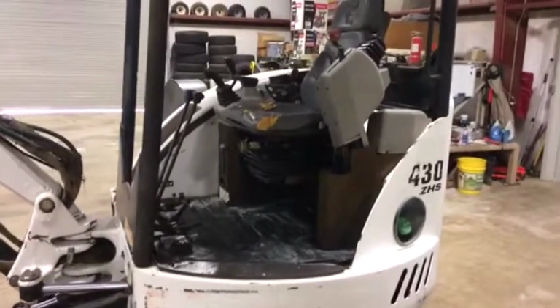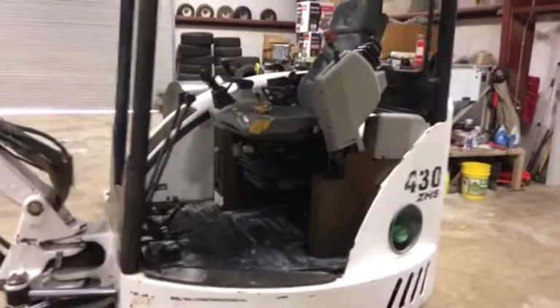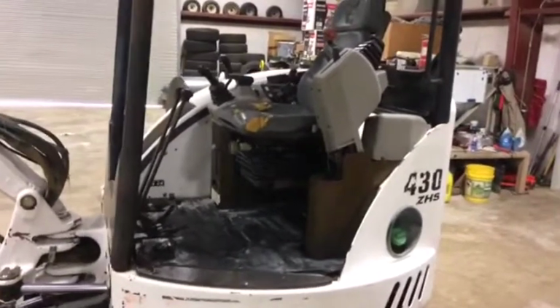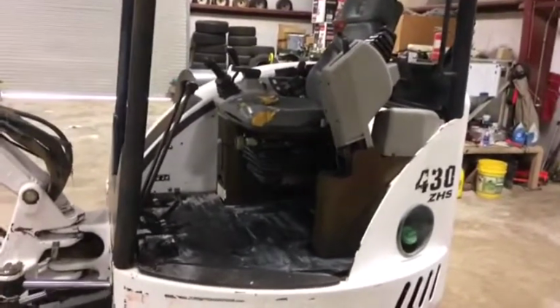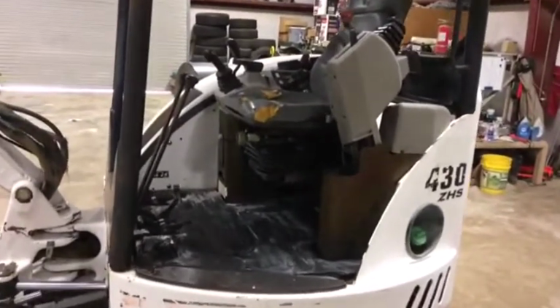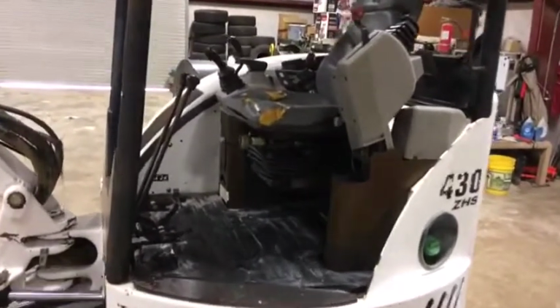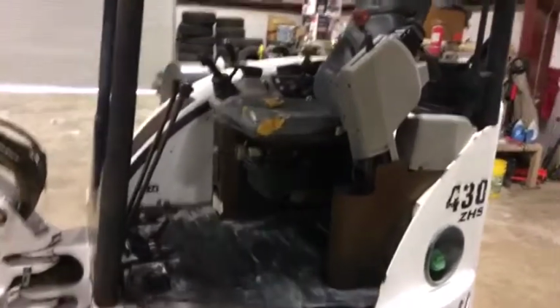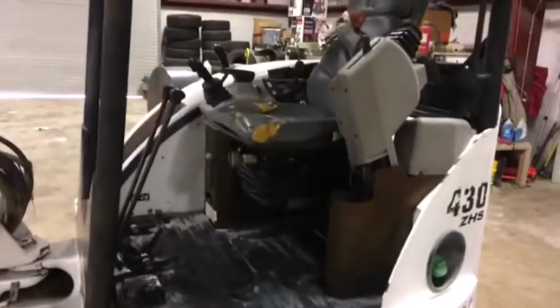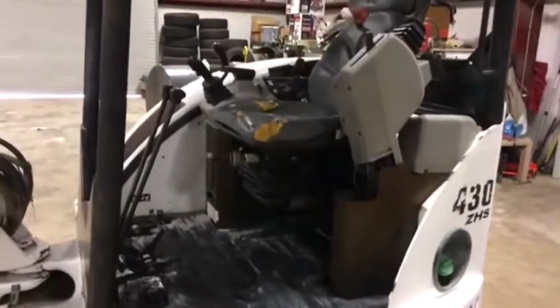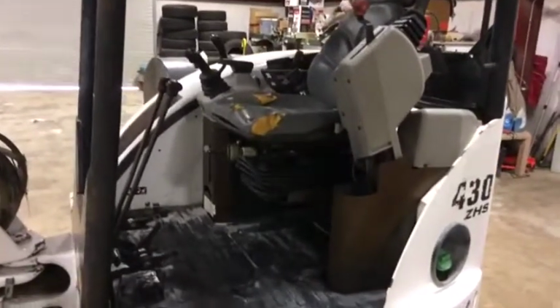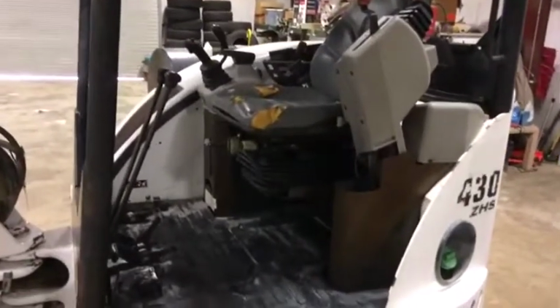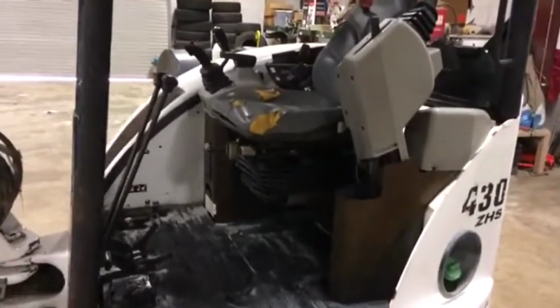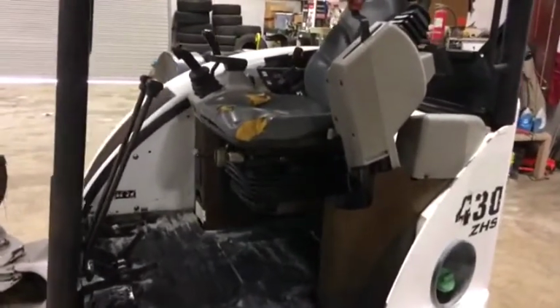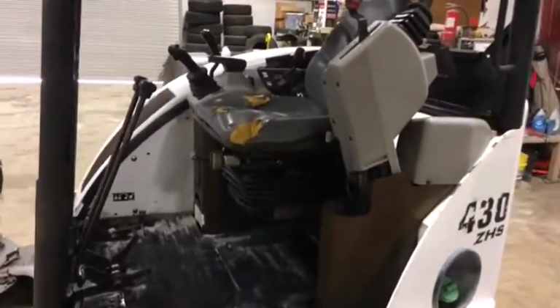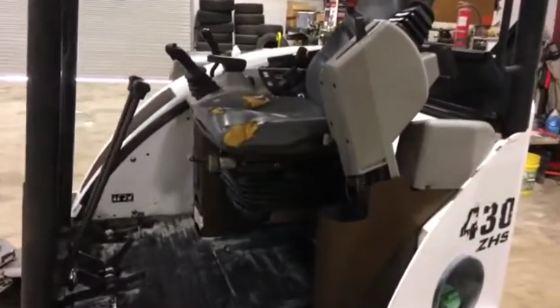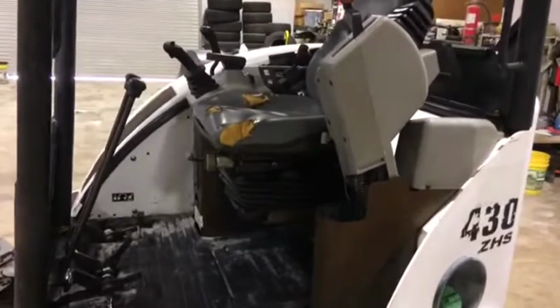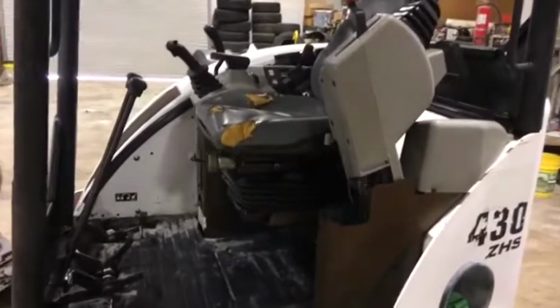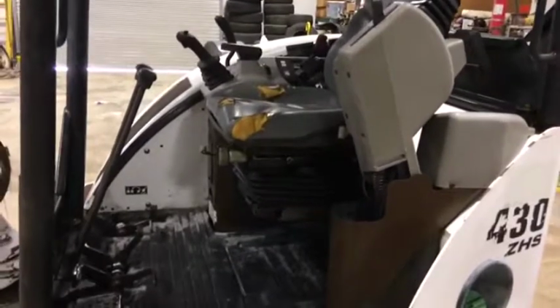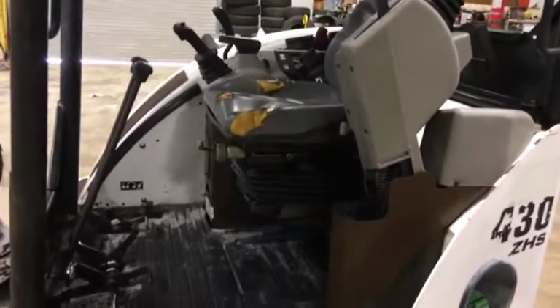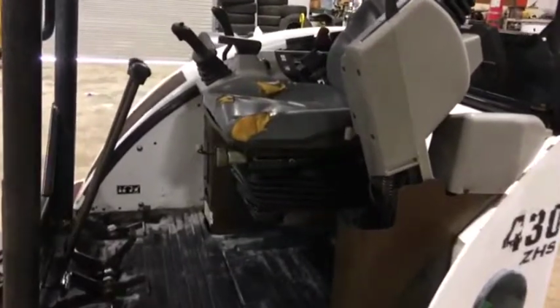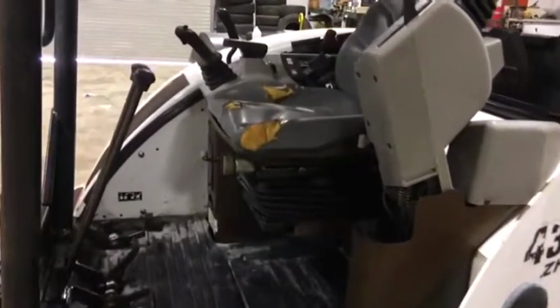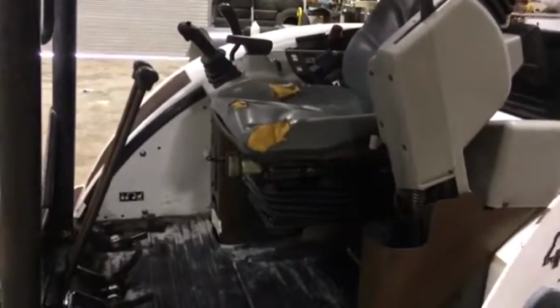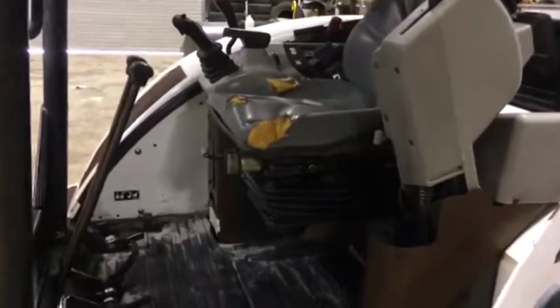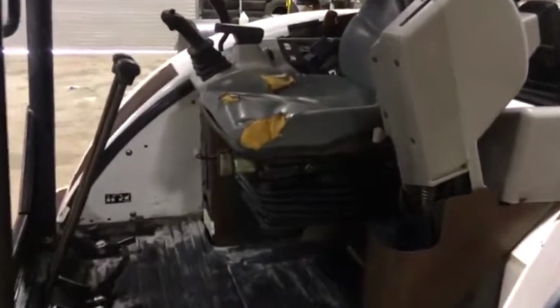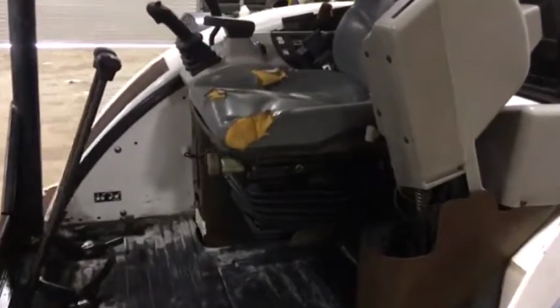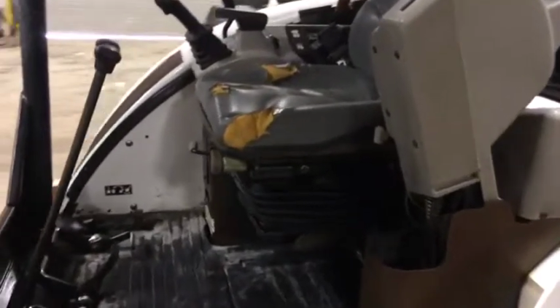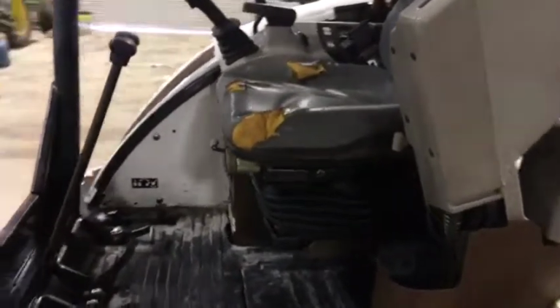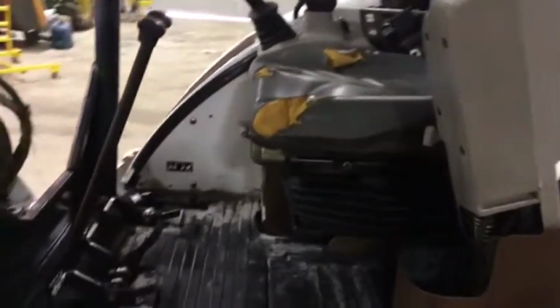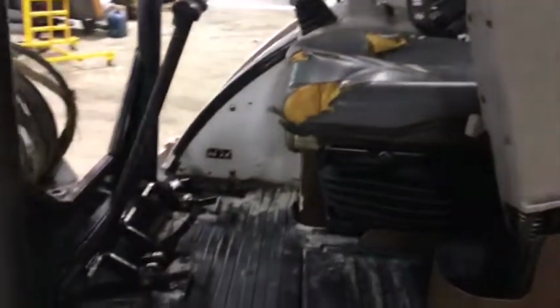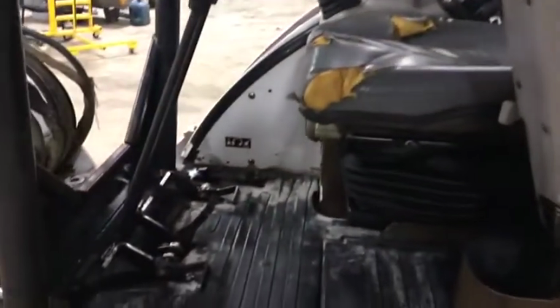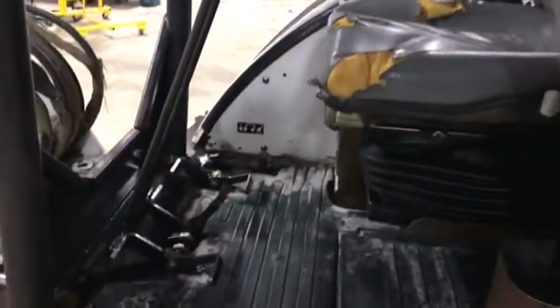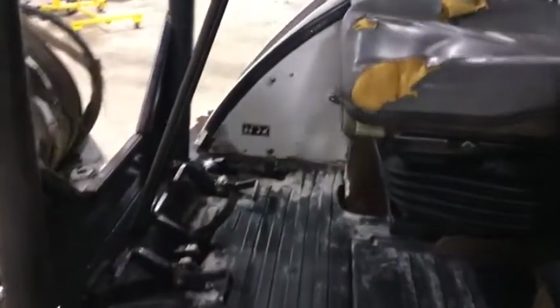I'm going to do an inside video here to let you get a look at the inside of the cab of this 2004 Bobcat 430ZH, so you can see some of the features this thing has.